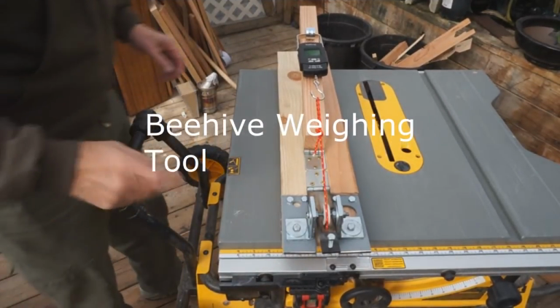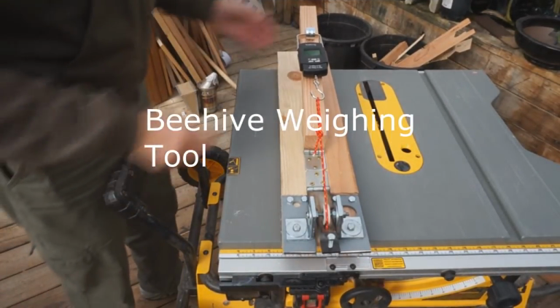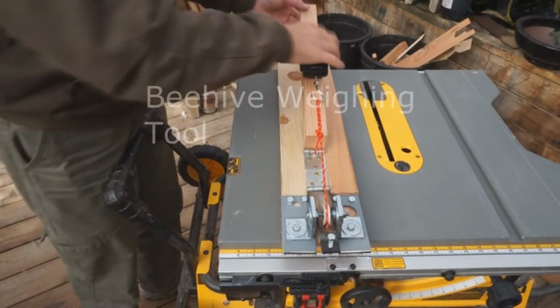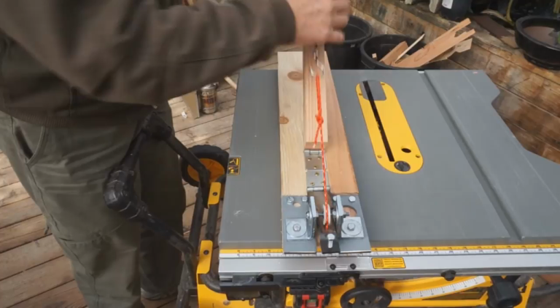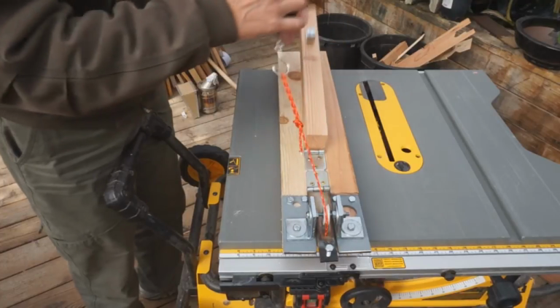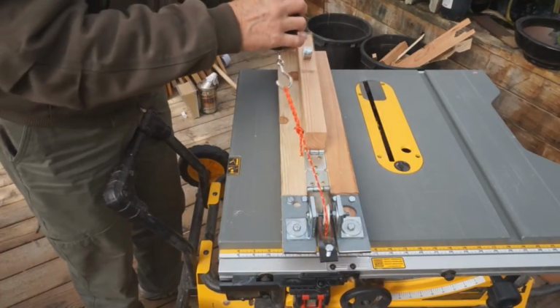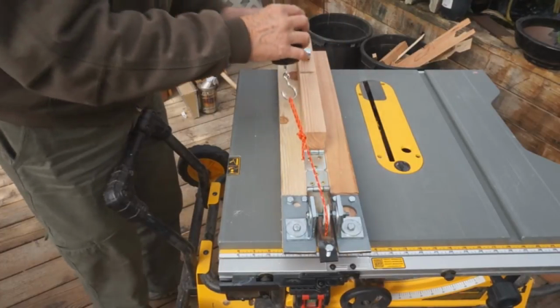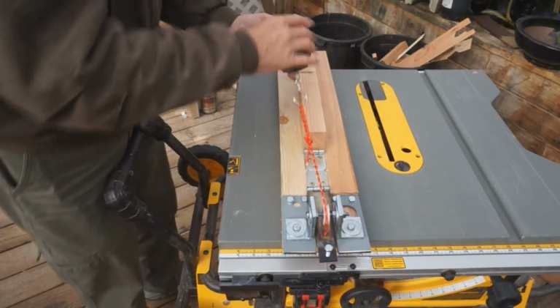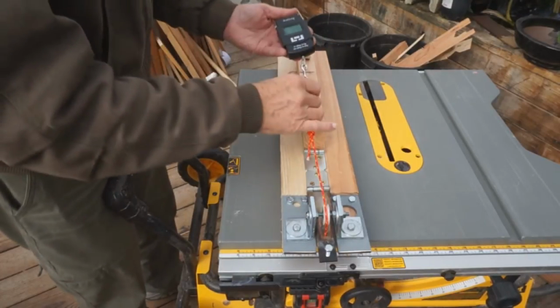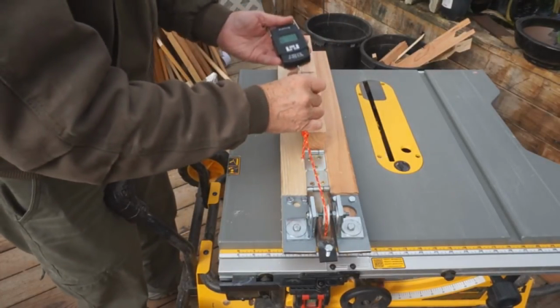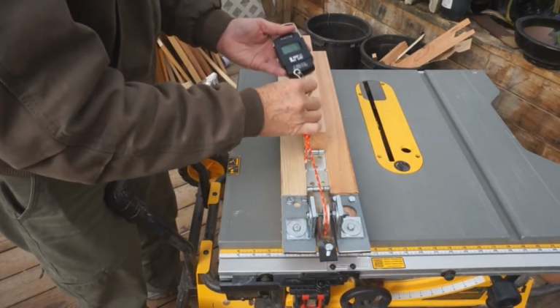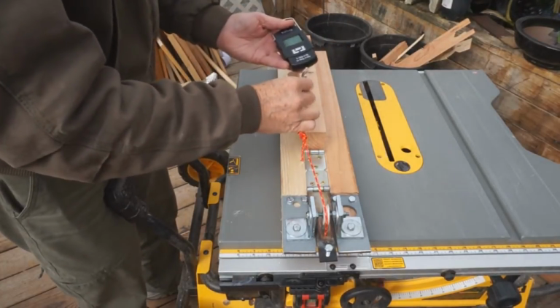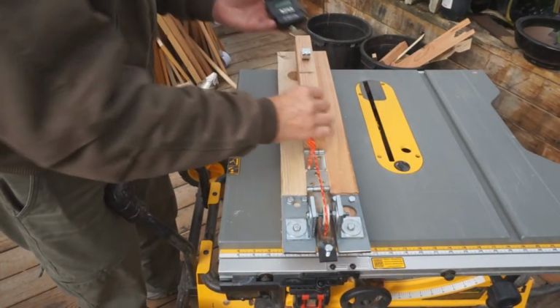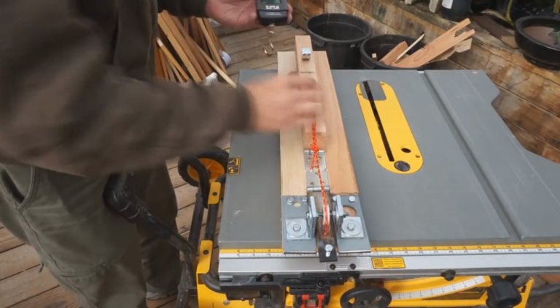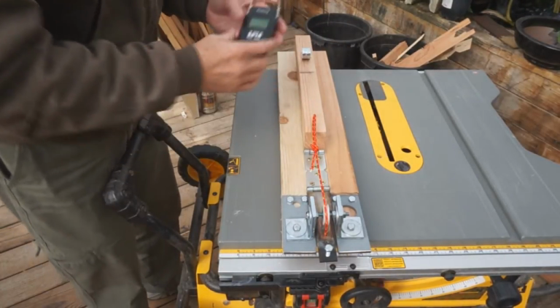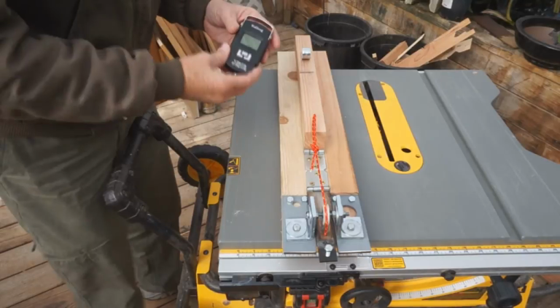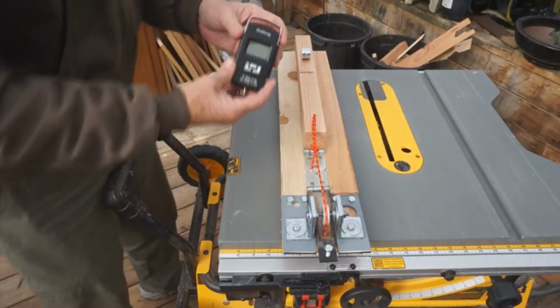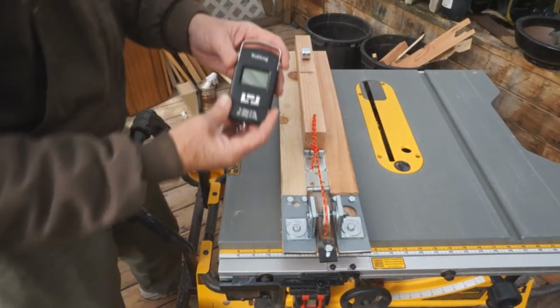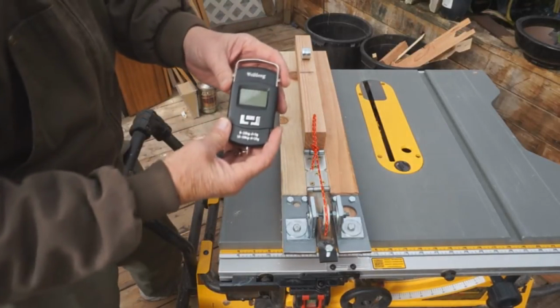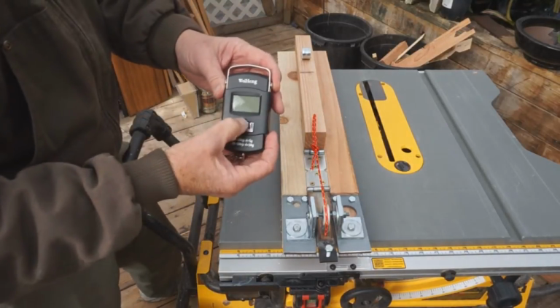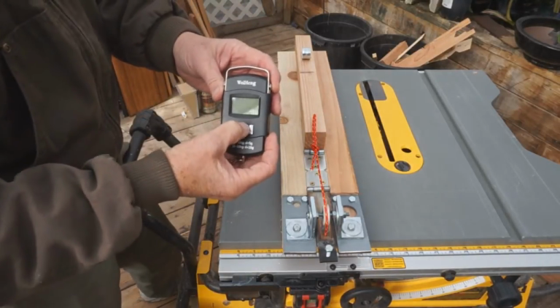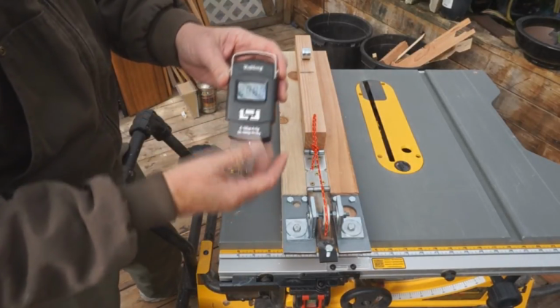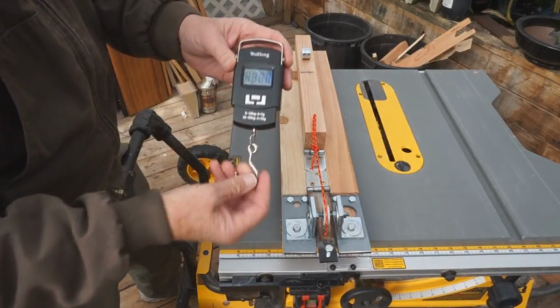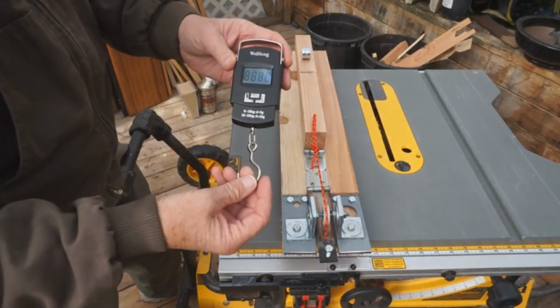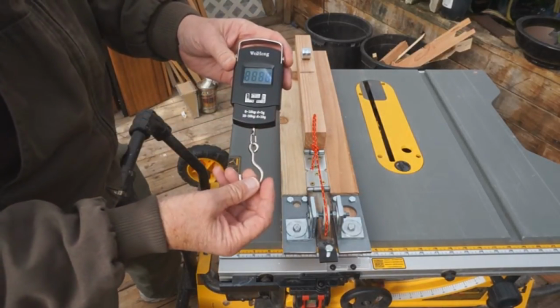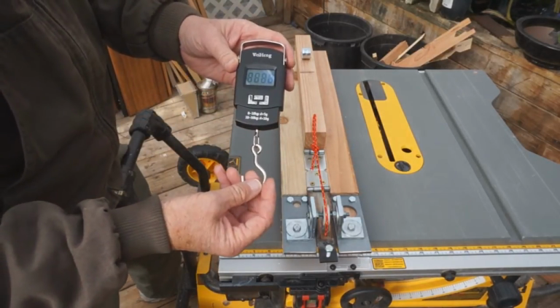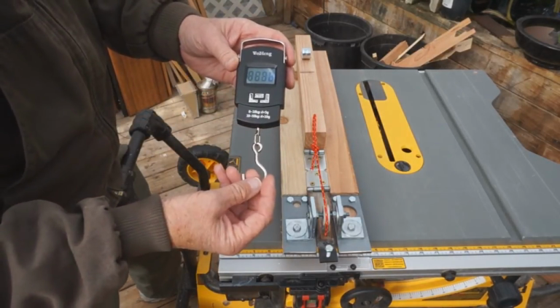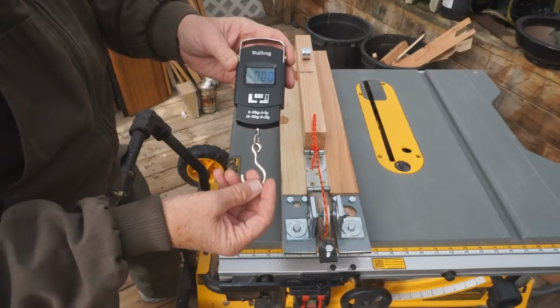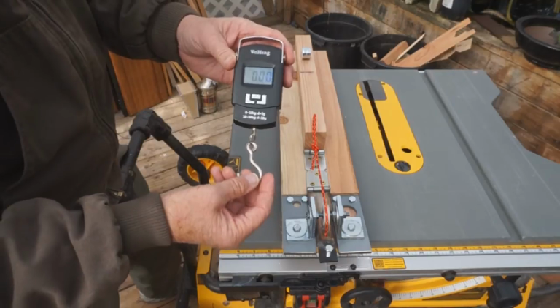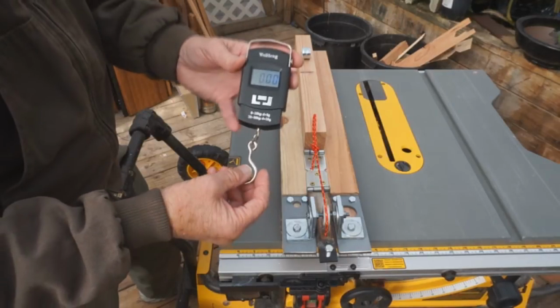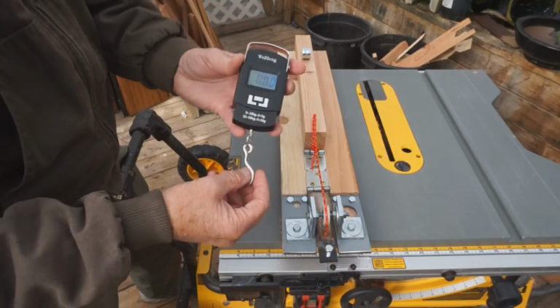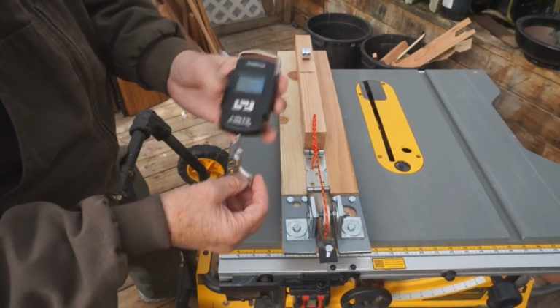This is the scale that I use for weighing my beehives. What I have here is a fish scale — a $20 digital fish scale from eBay.